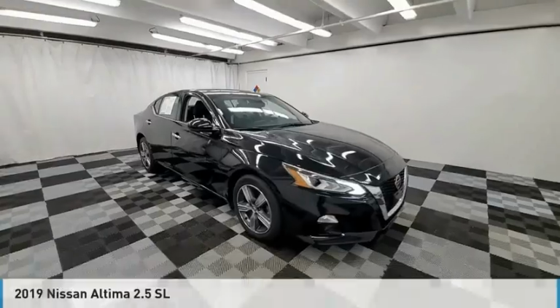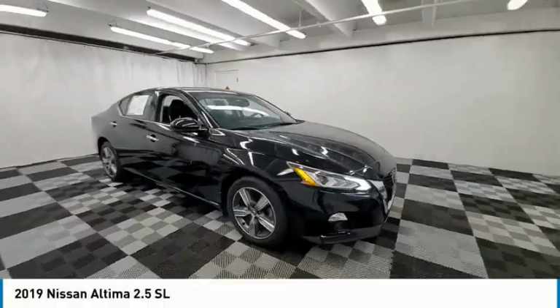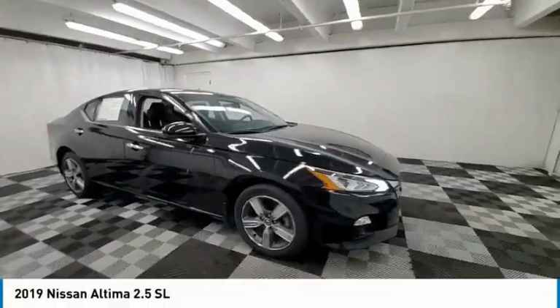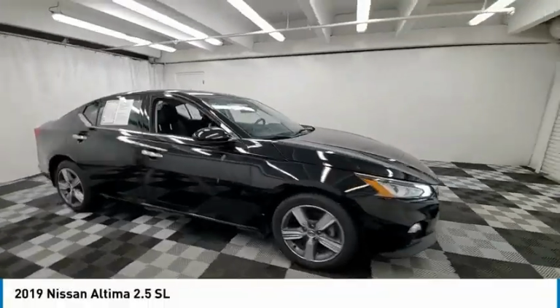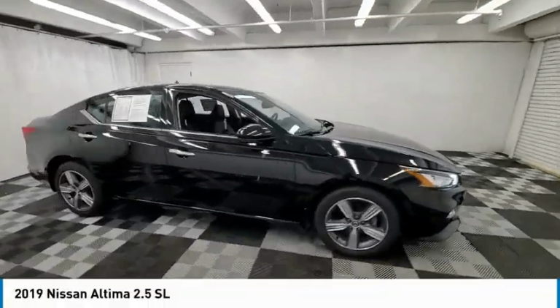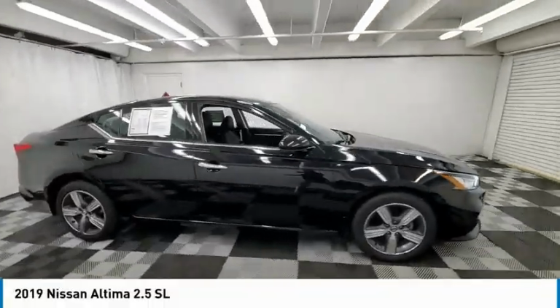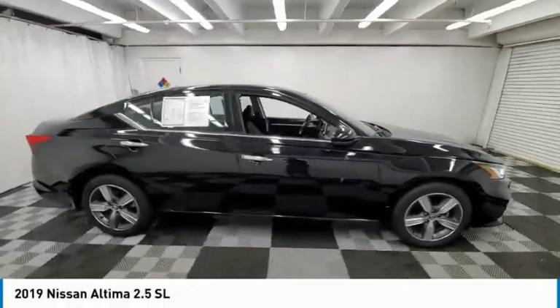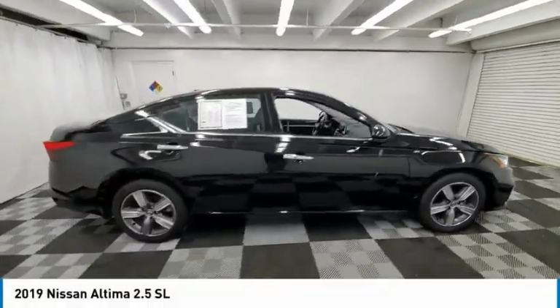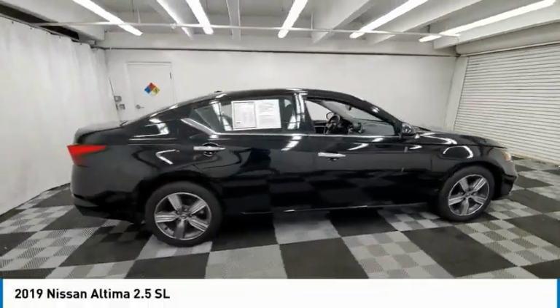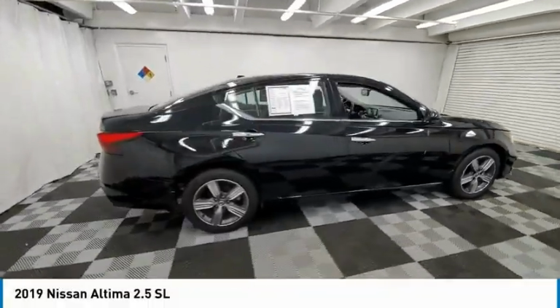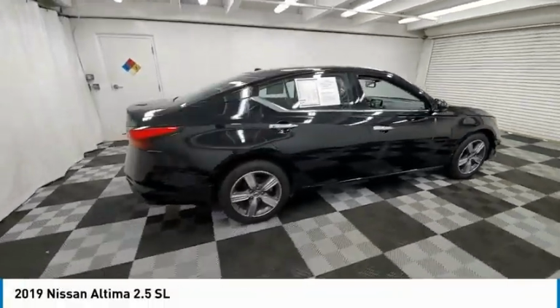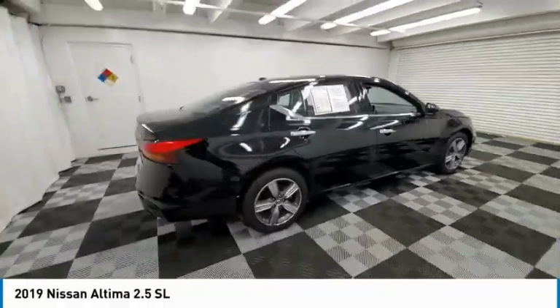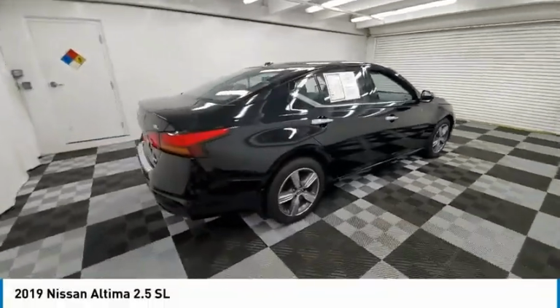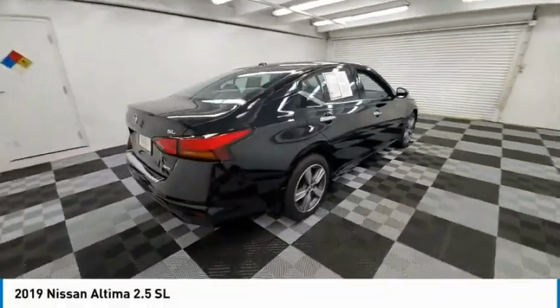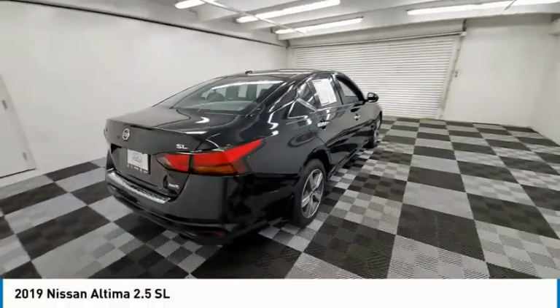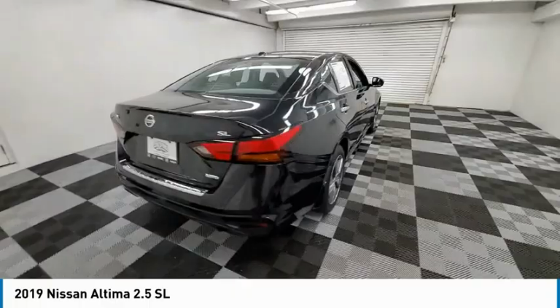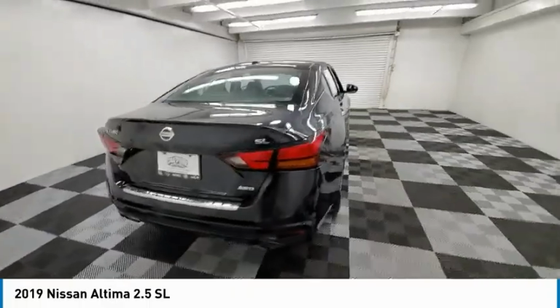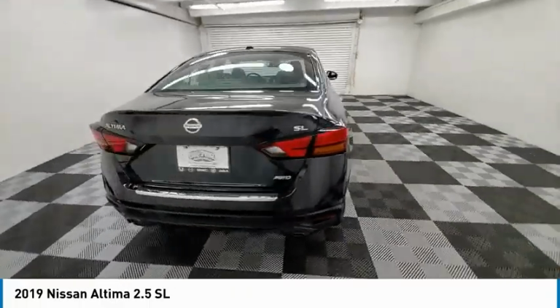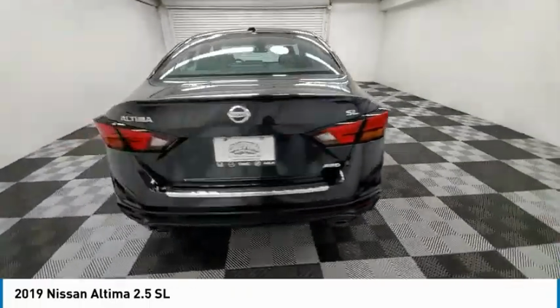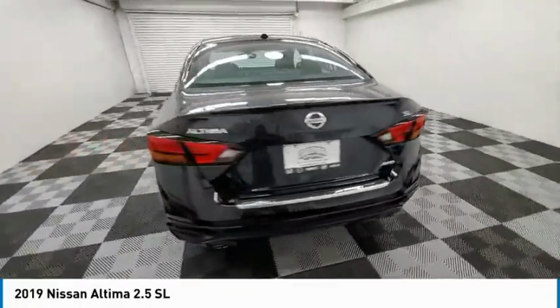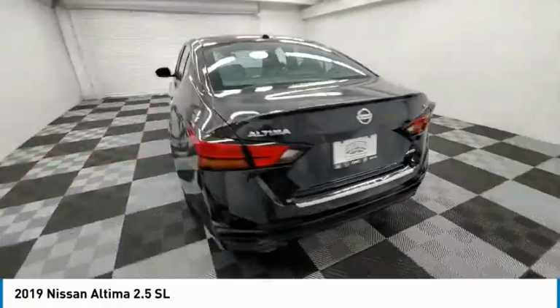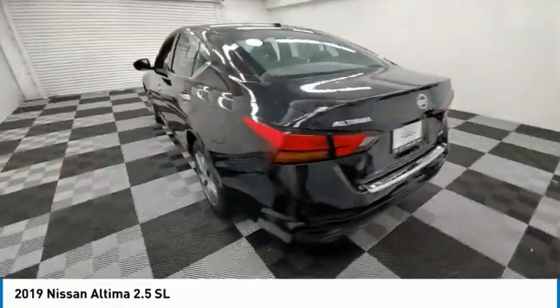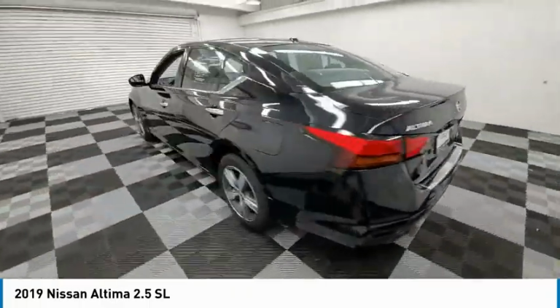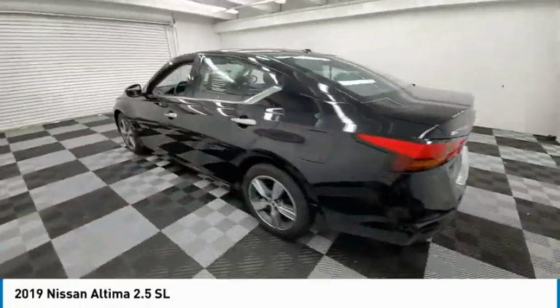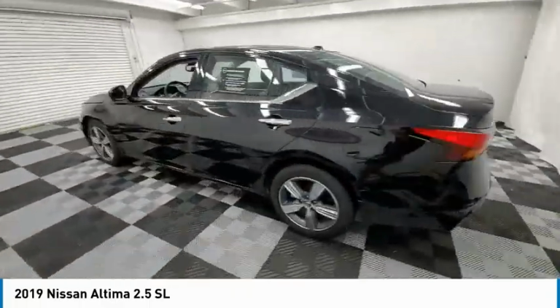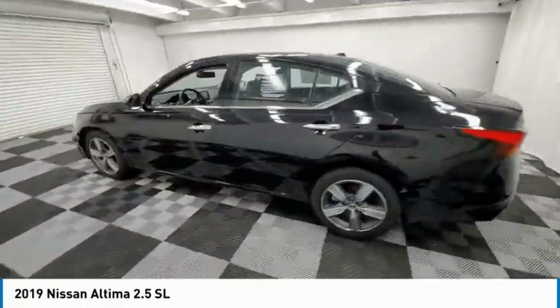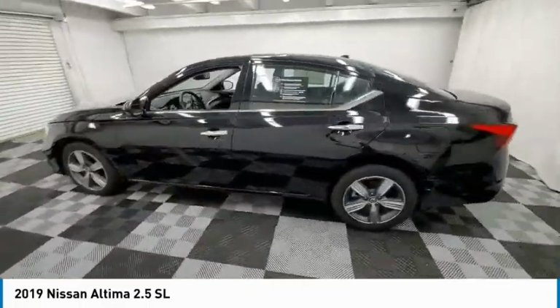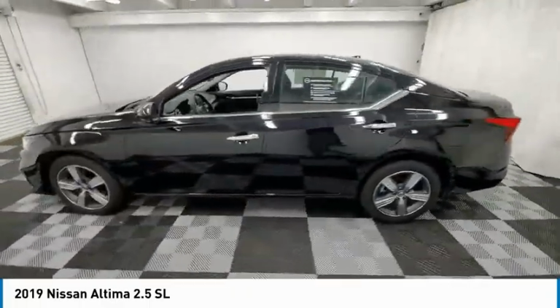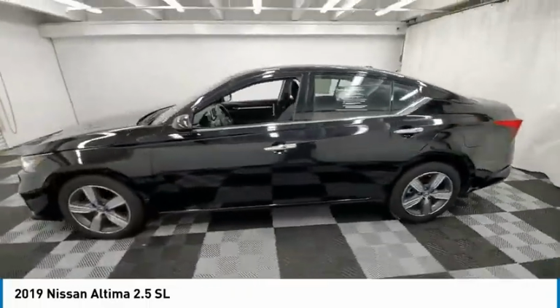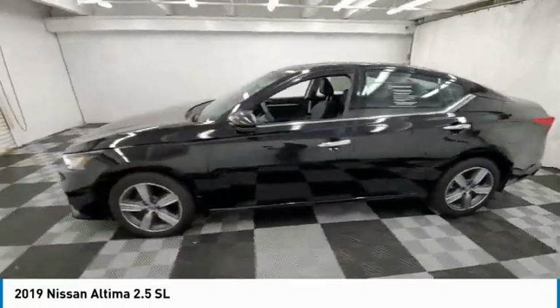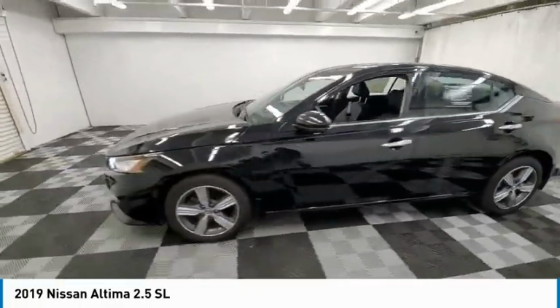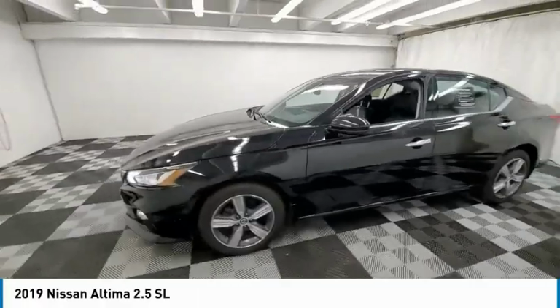Take a ride in the 2019 Altima. The Nissan Altima offers advanced features to make life easier, including push-button ignition, which comes standard.